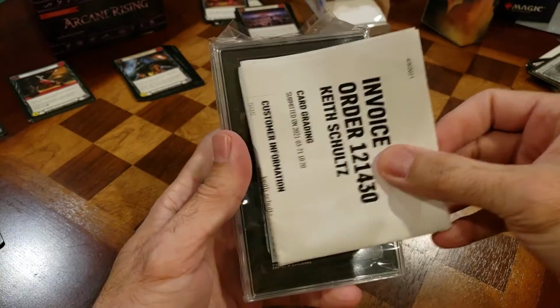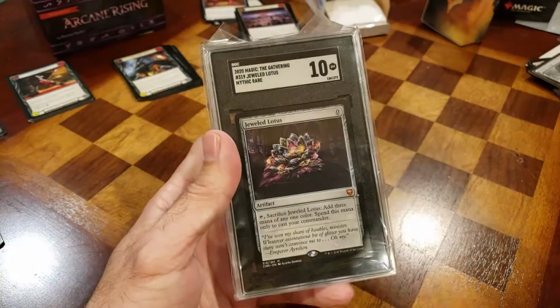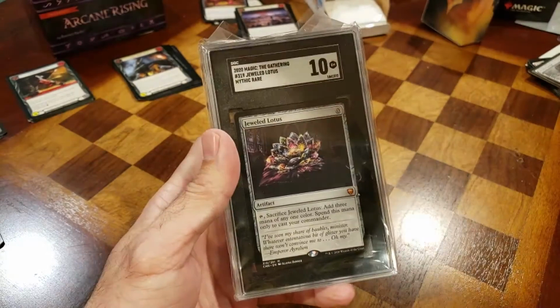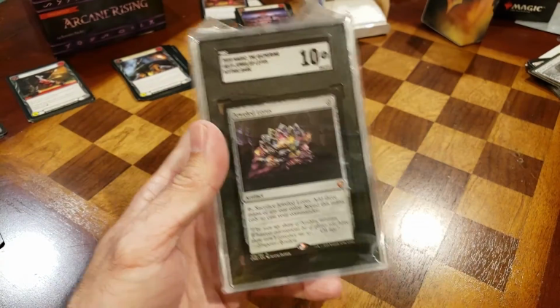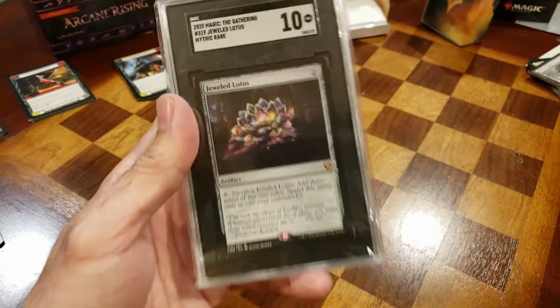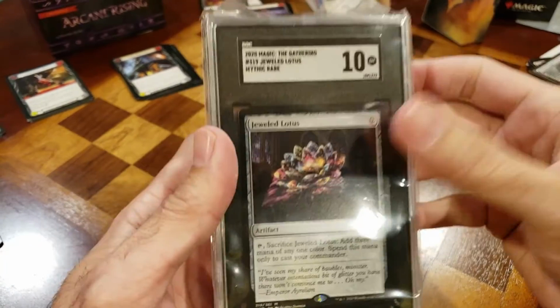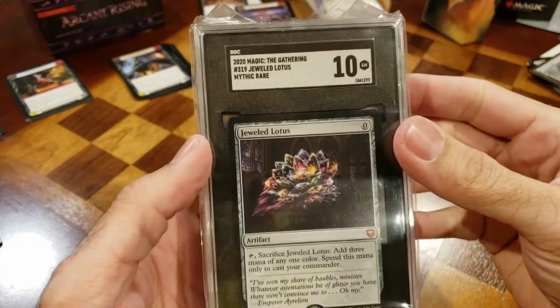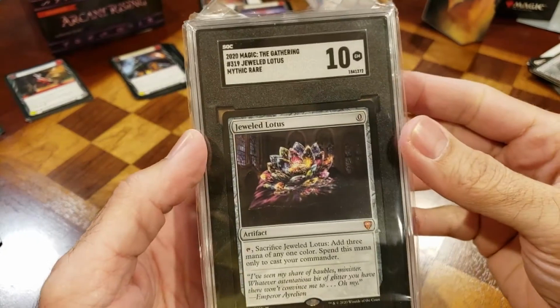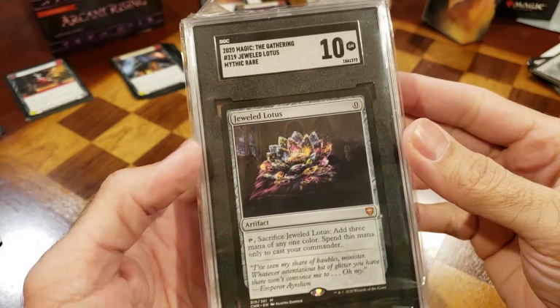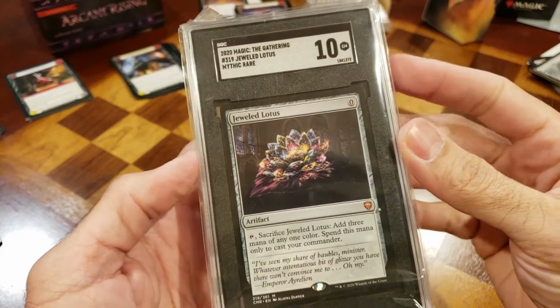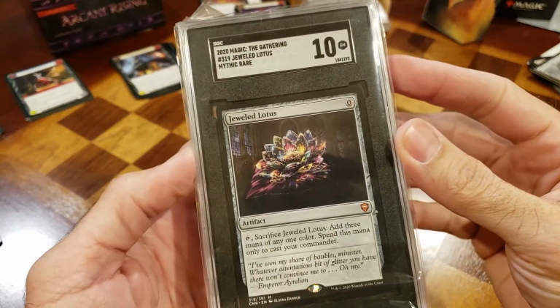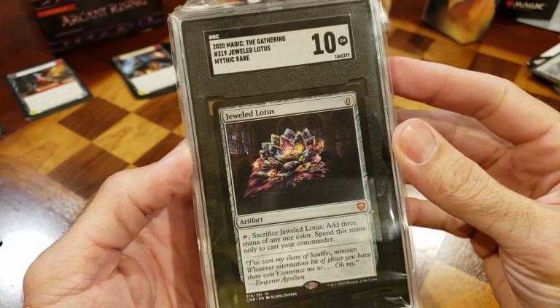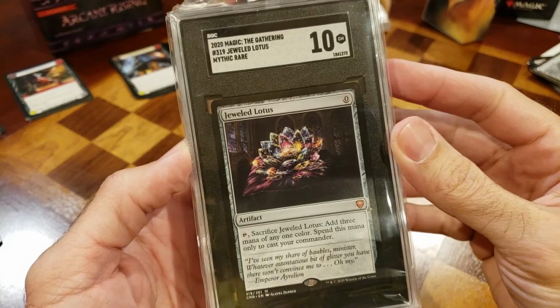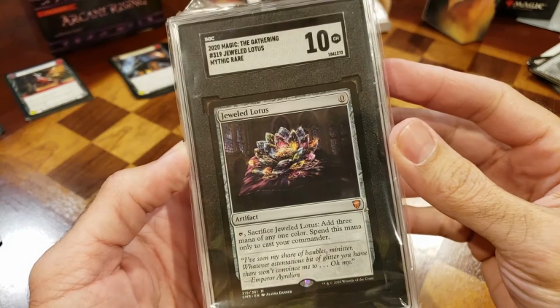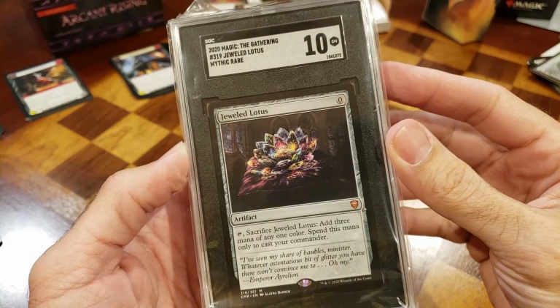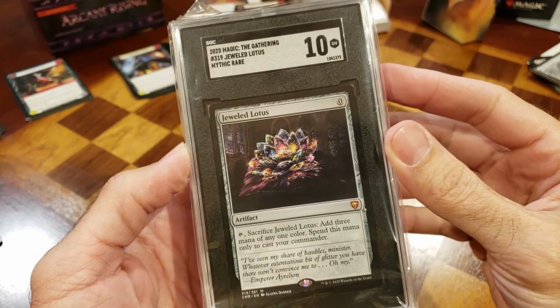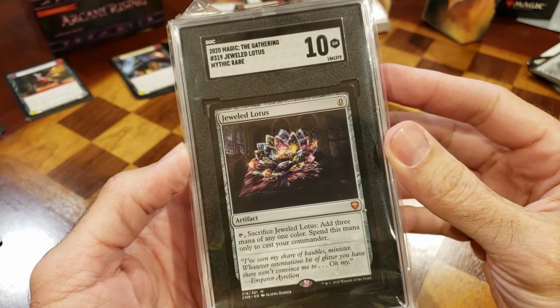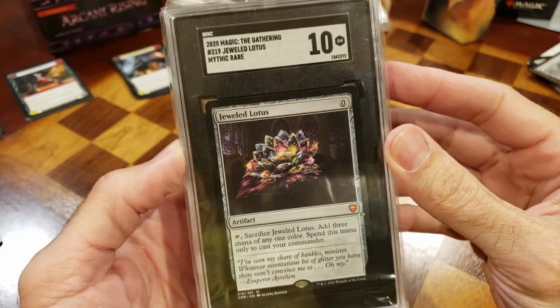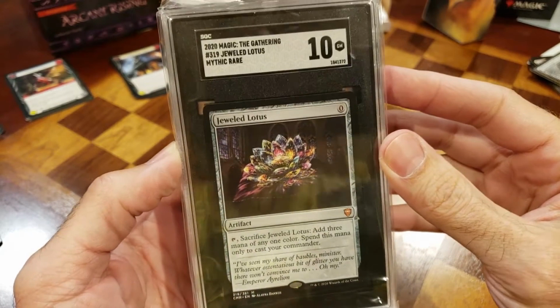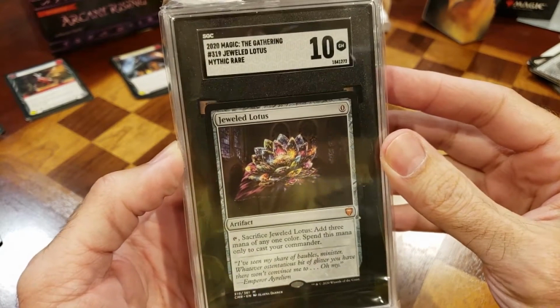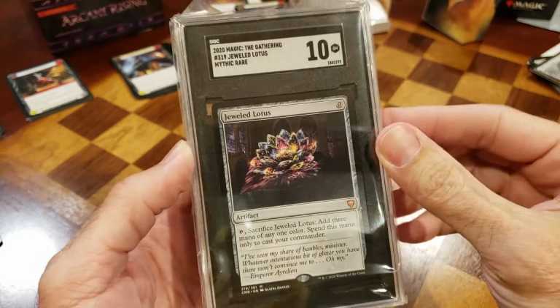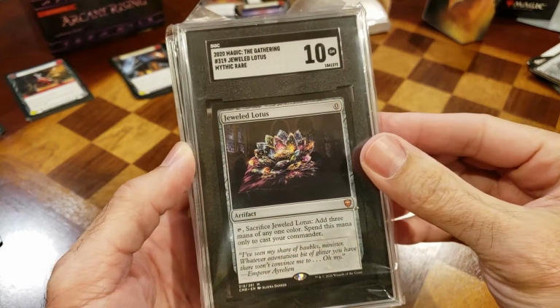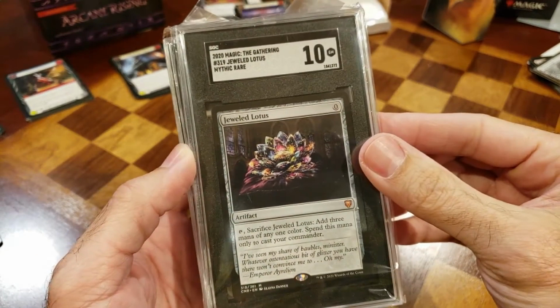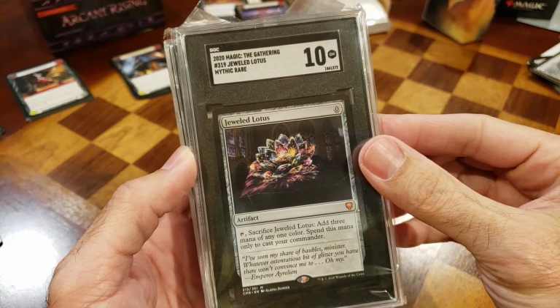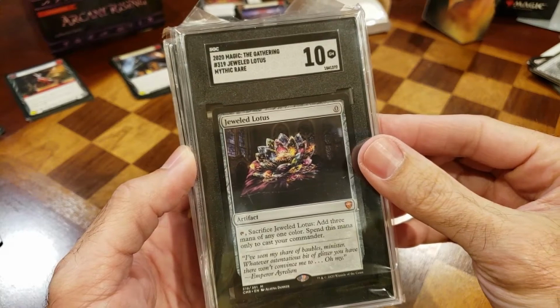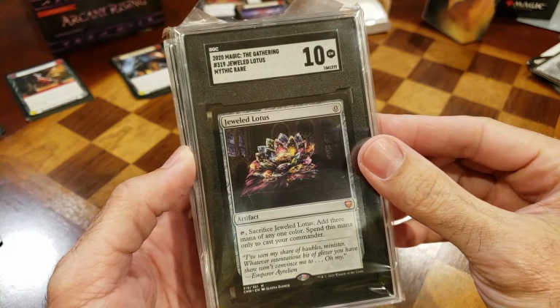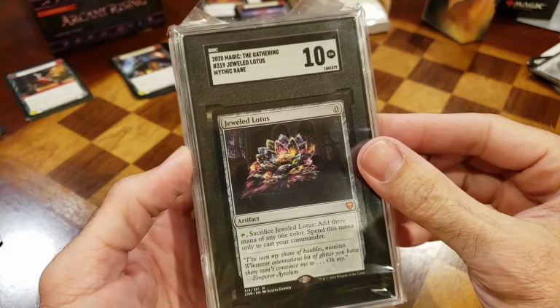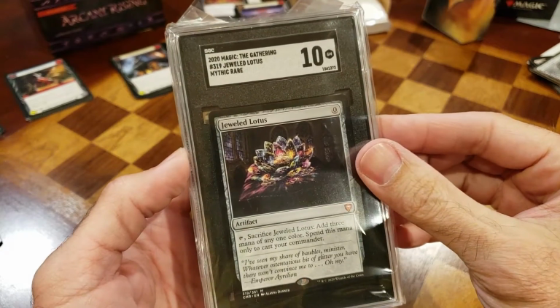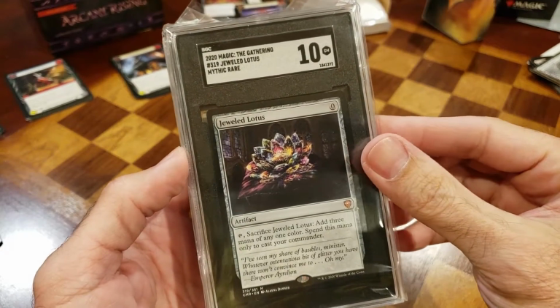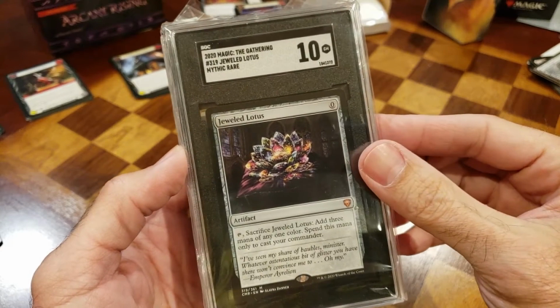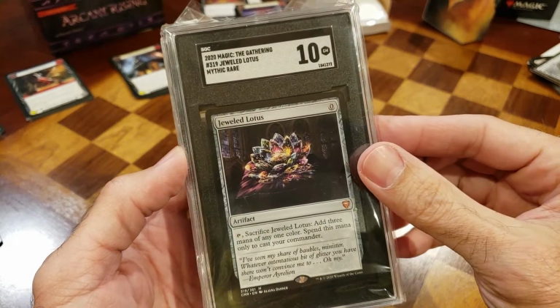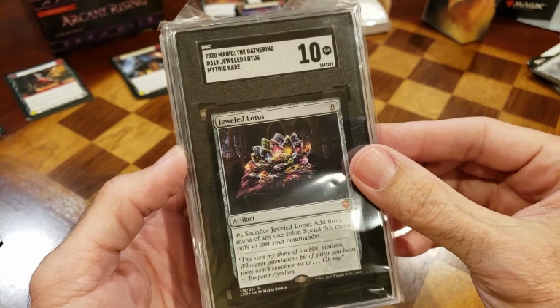Yes! We got a 10 — we got a perfect Jeweled Lotus! That is fantastic, boys and girls. Not too shabby at all. Already our money well spent. Let's go to the next one.